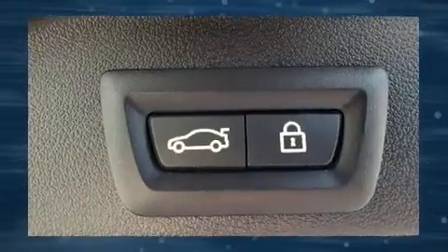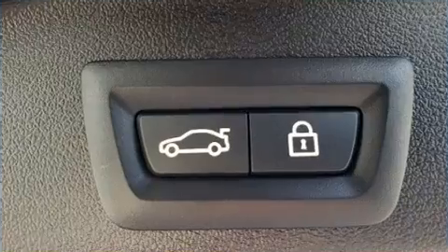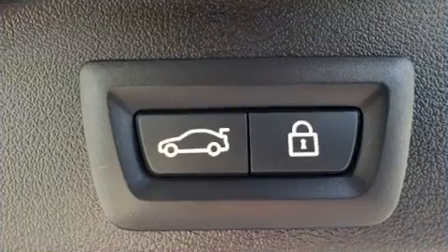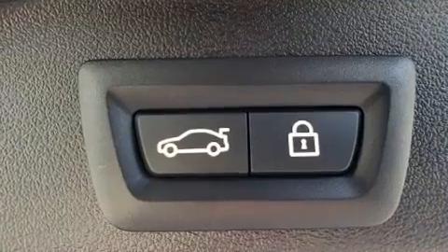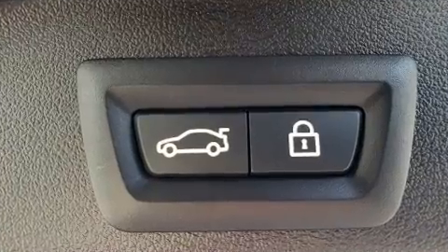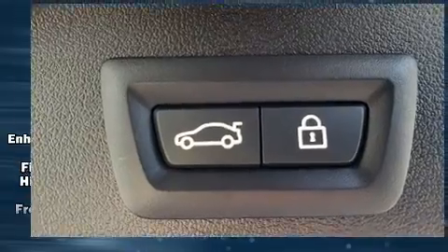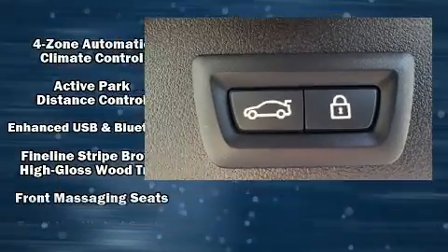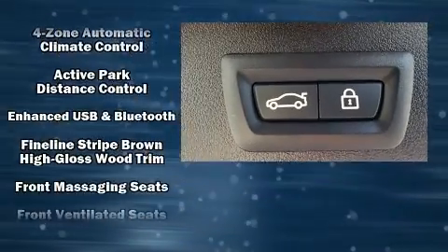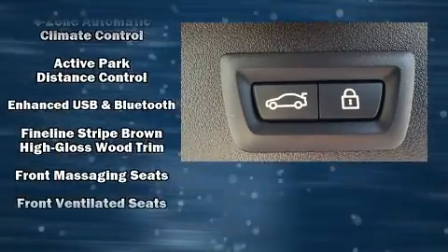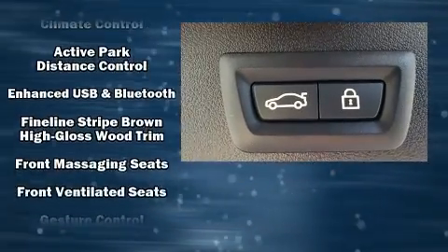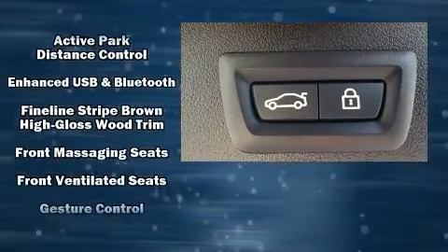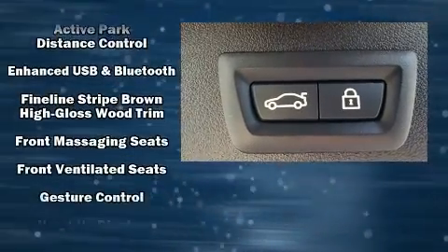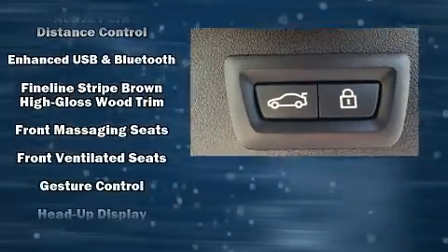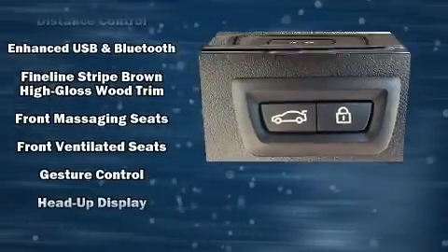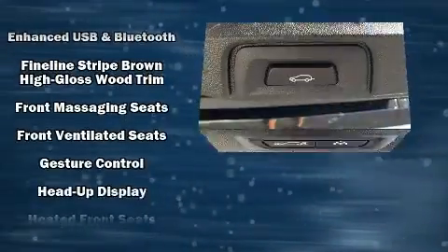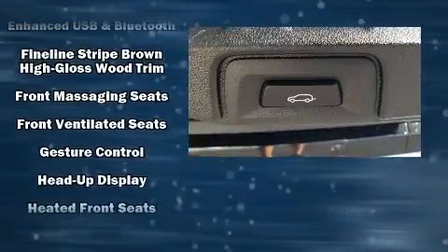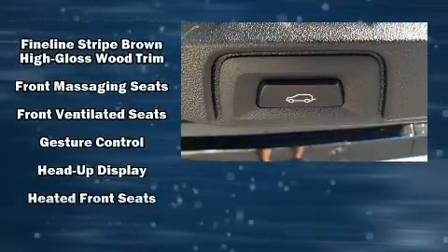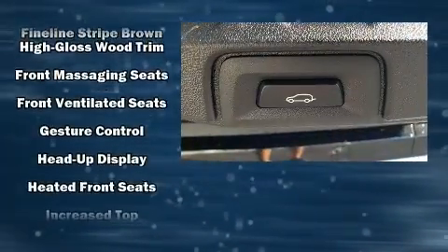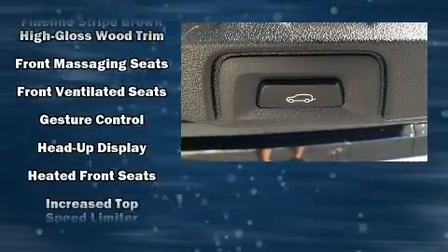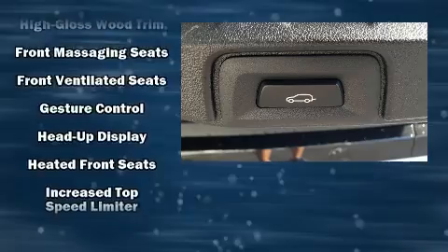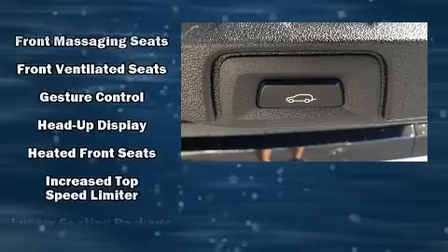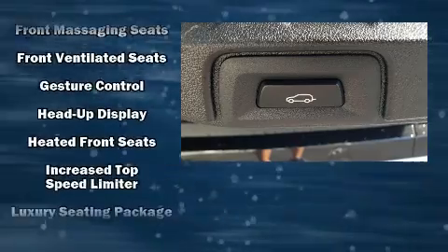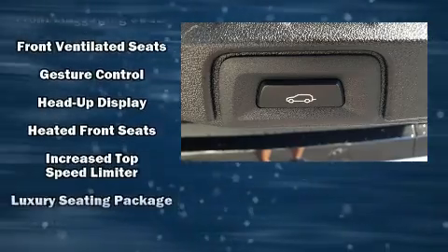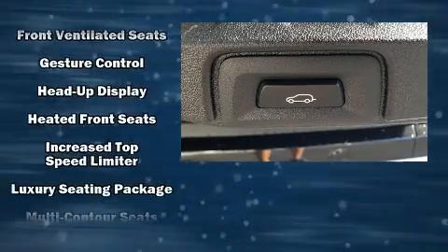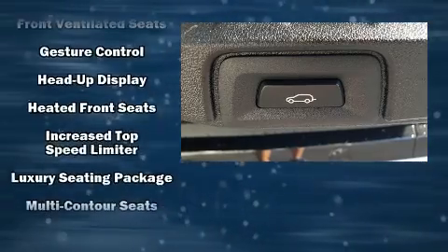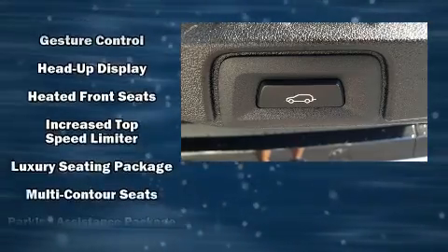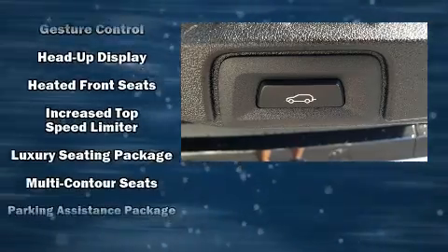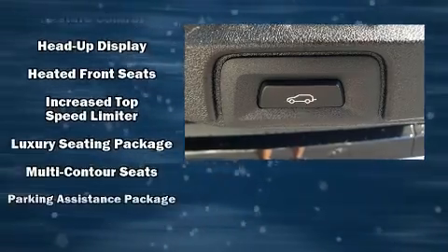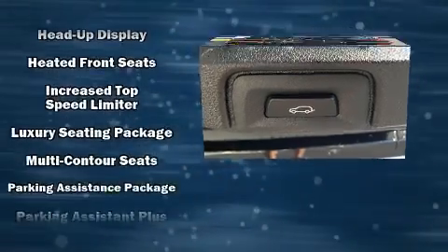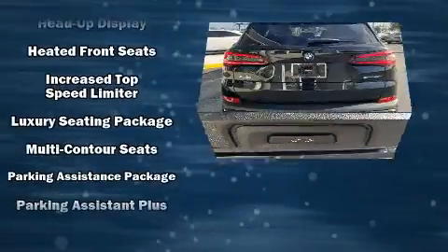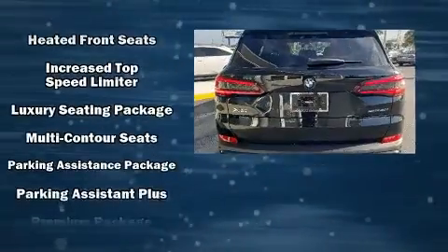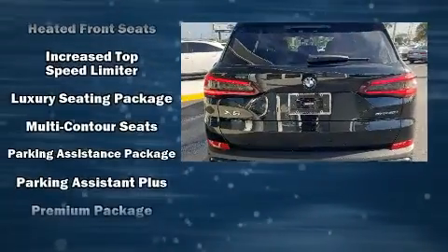Audio features include an AM-FM radio, a 20-gigabyte hard drive, and 12 speakers, ensuring optimal sound no matter where you're seated.